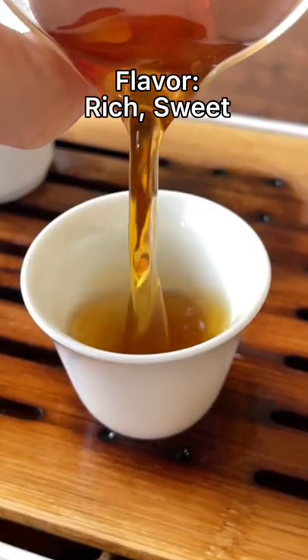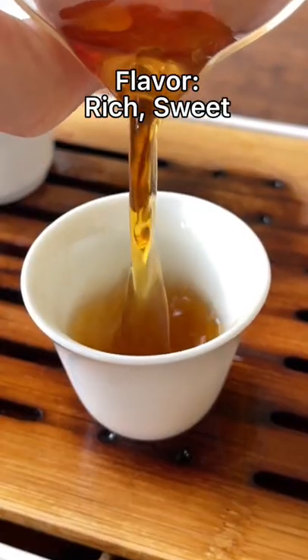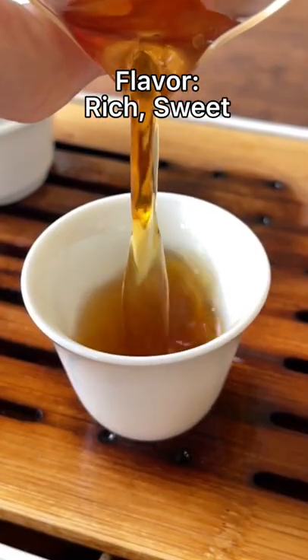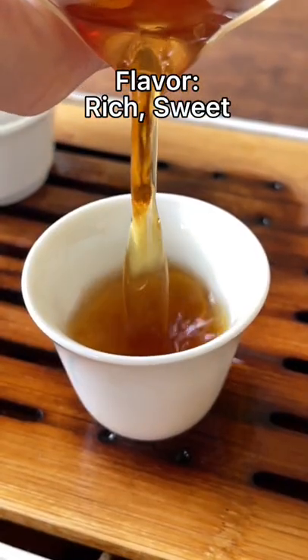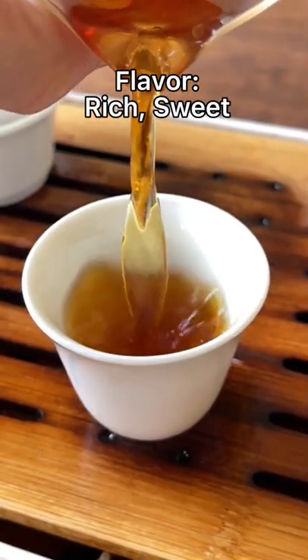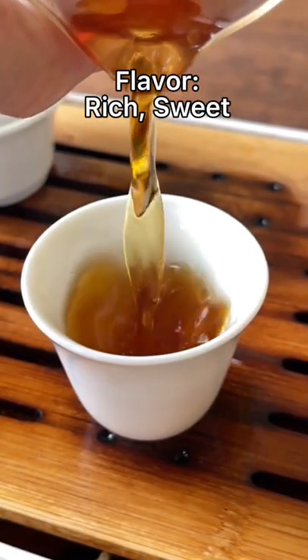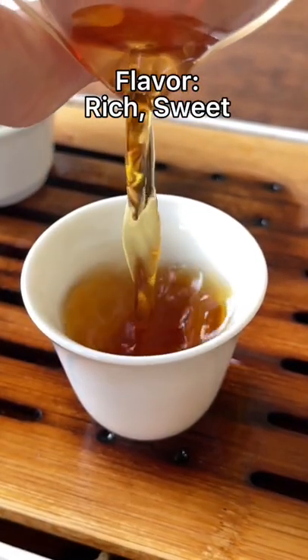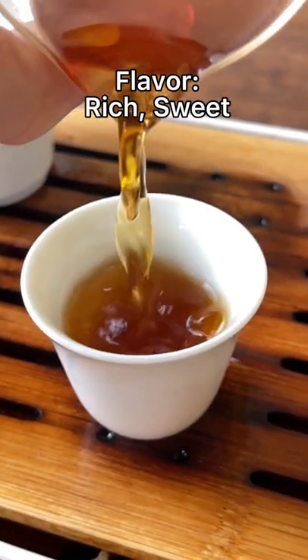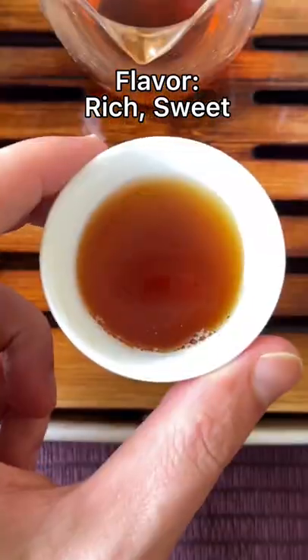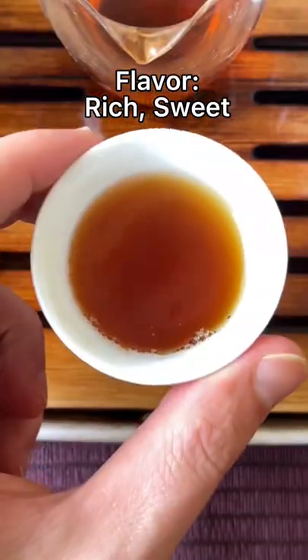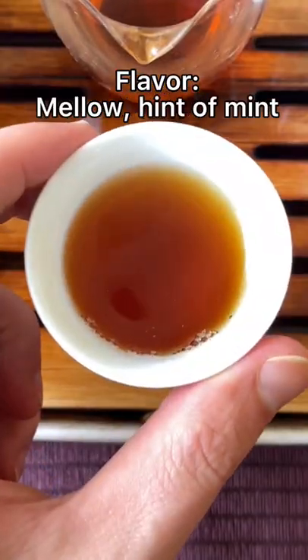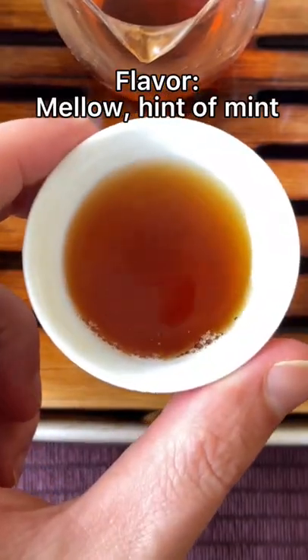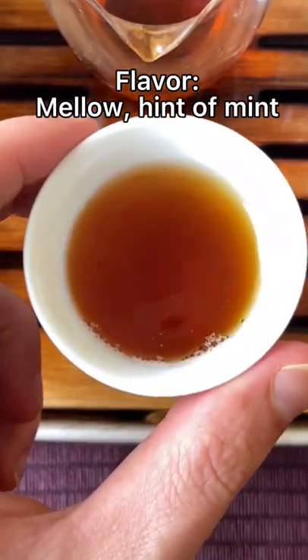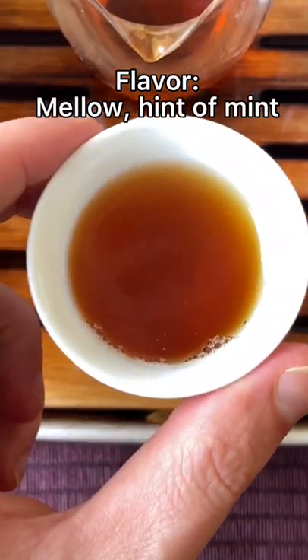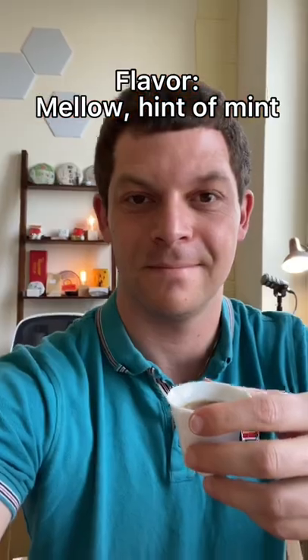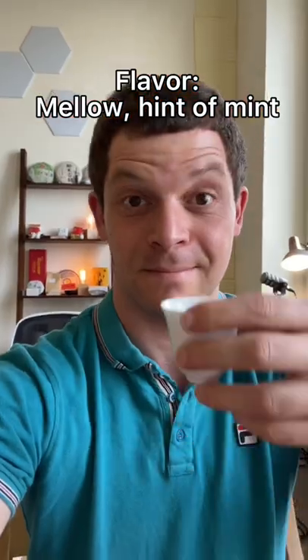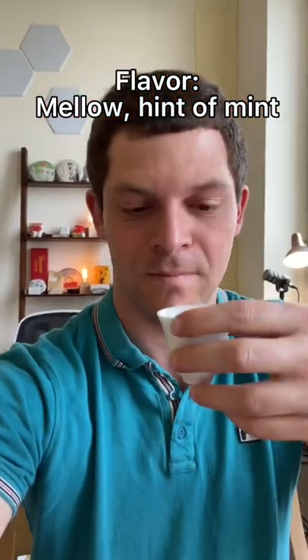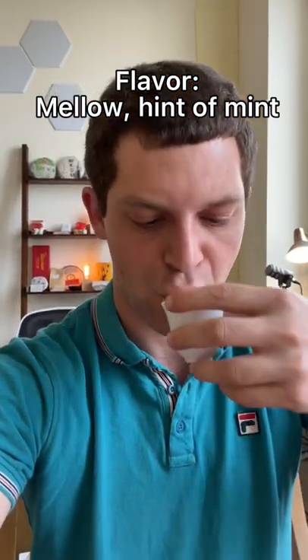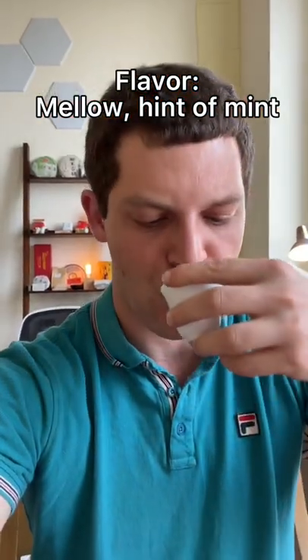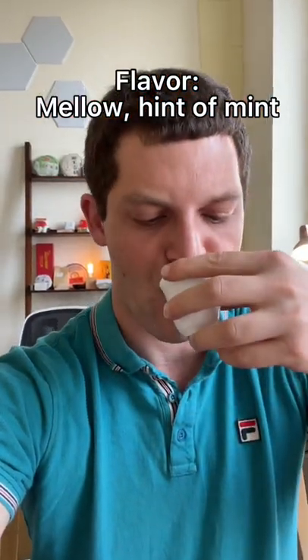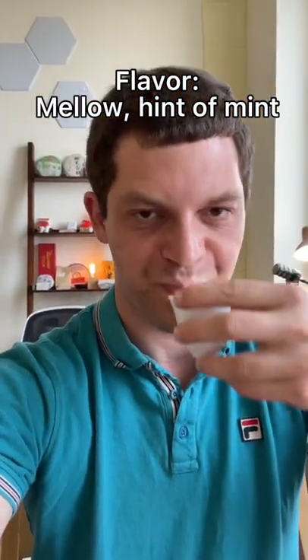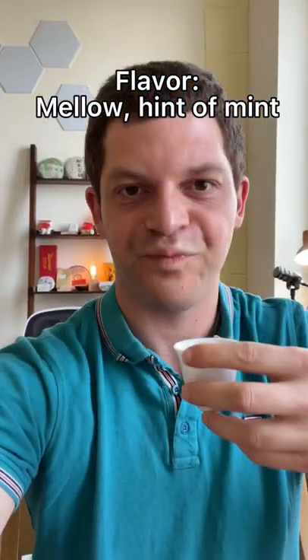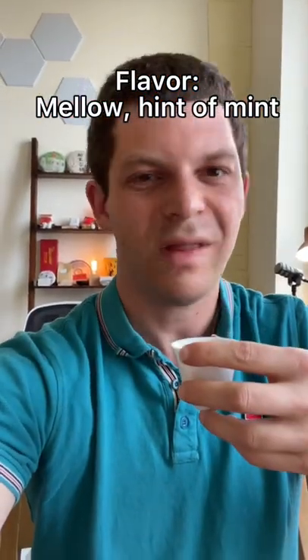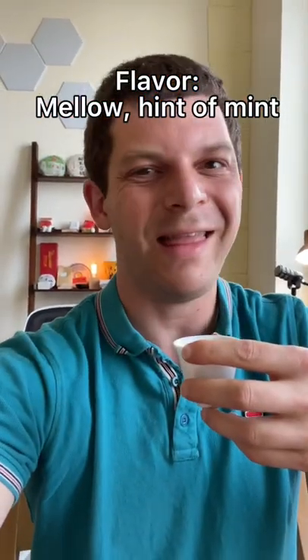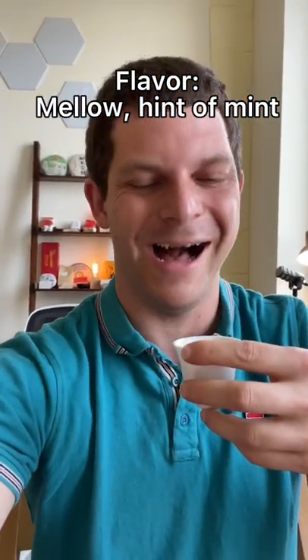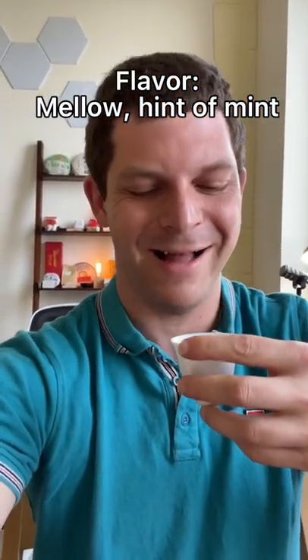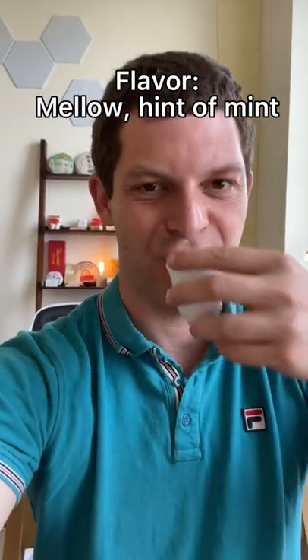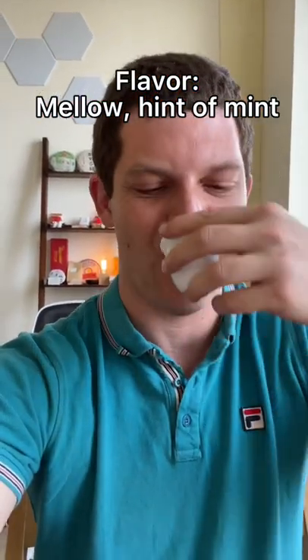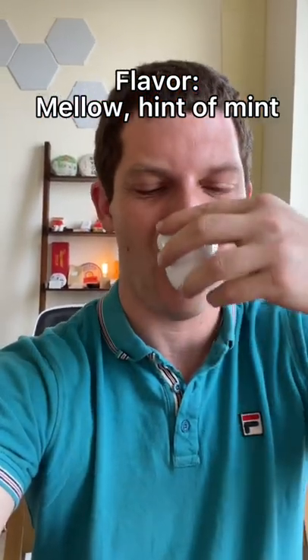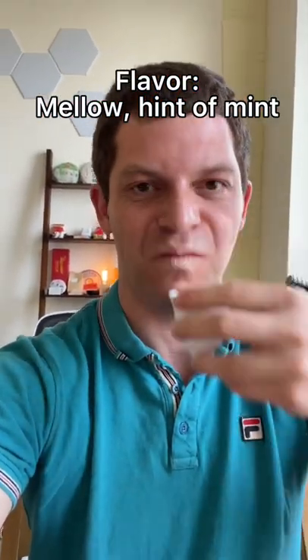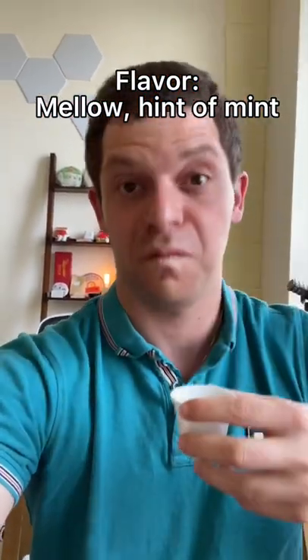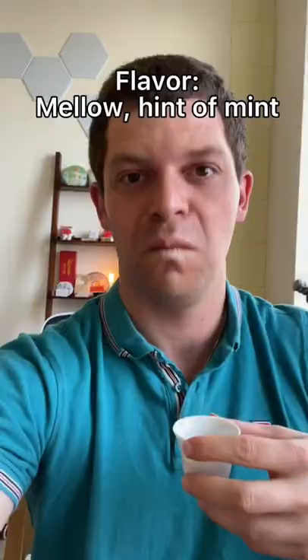The taste of it is really rich and sweet, but also very mellow. The really interesting part is it almost has like a hint of mint at the back, like kind of a cooling sensation.